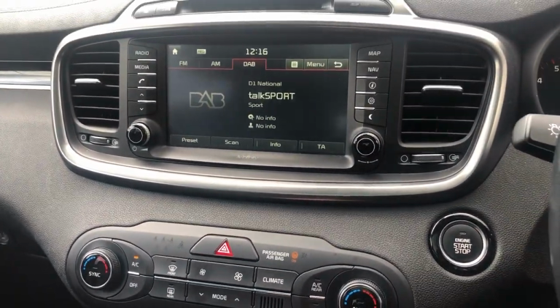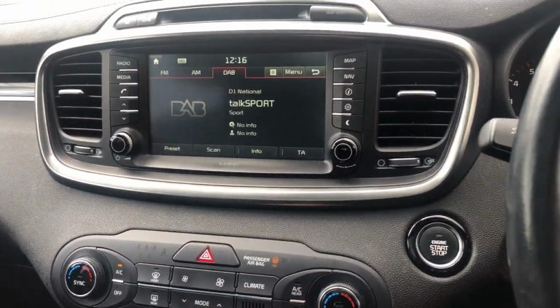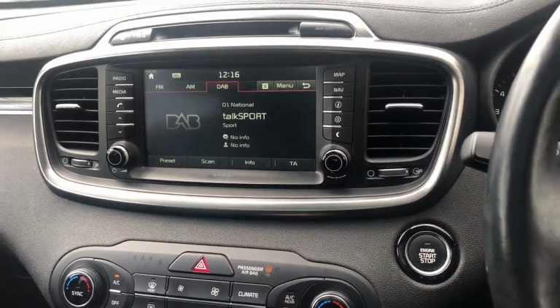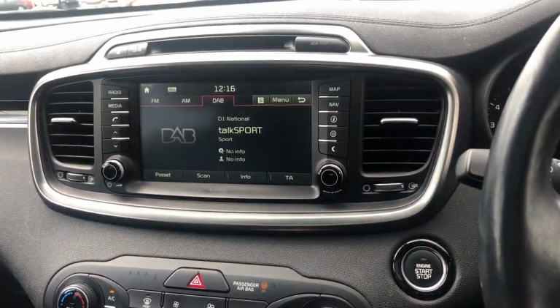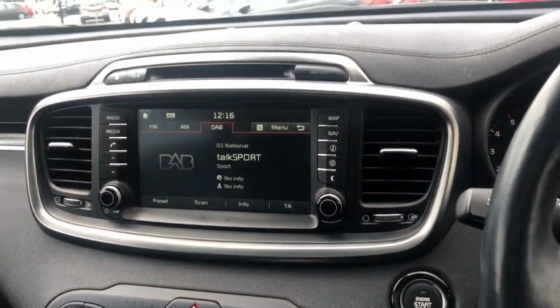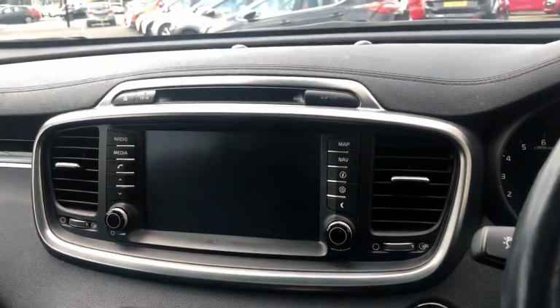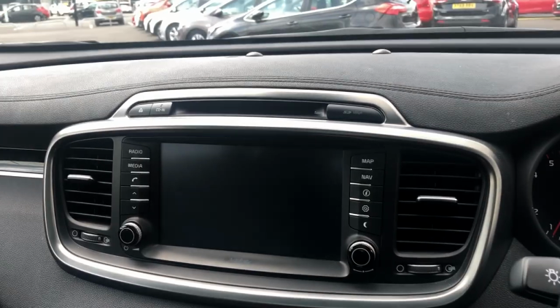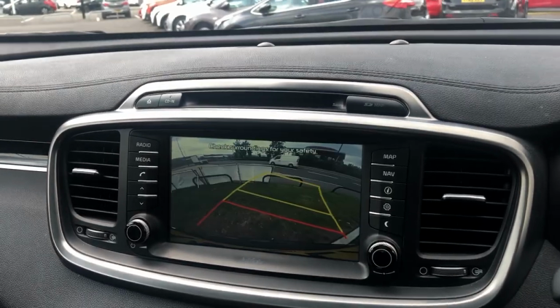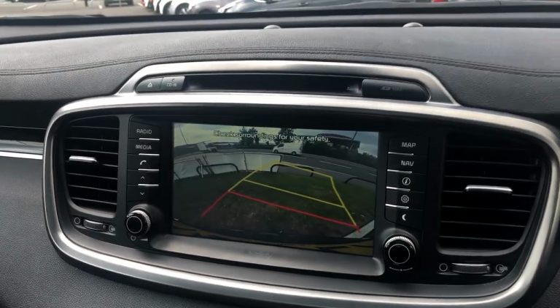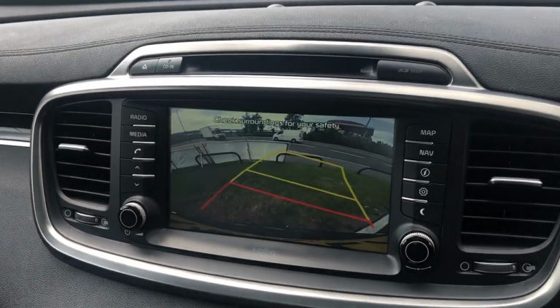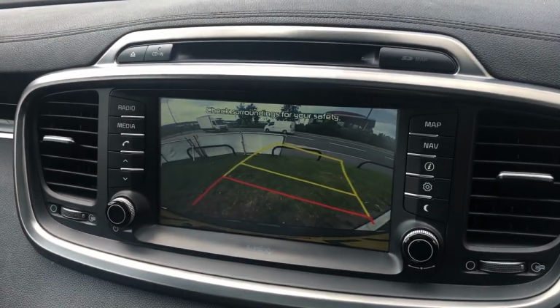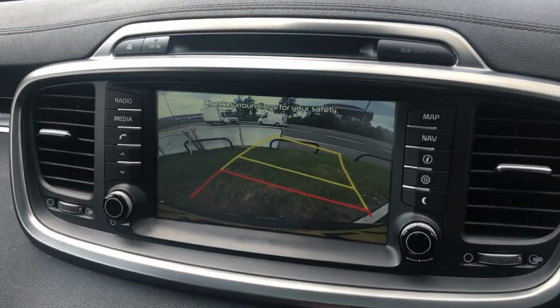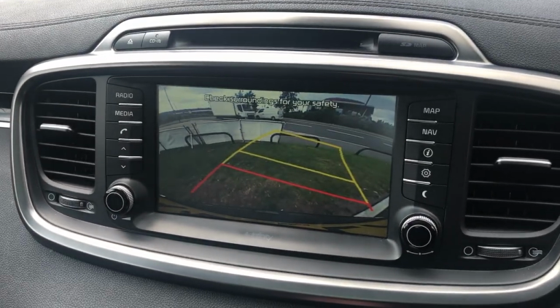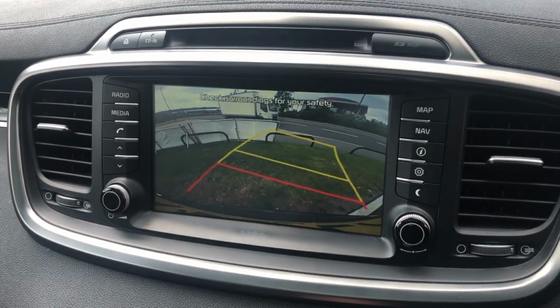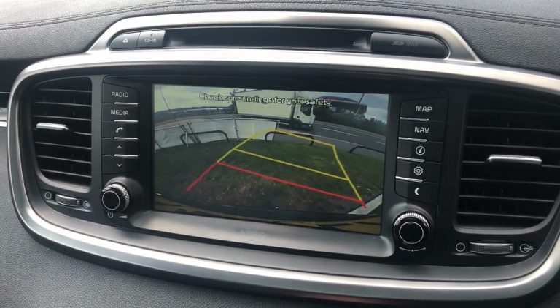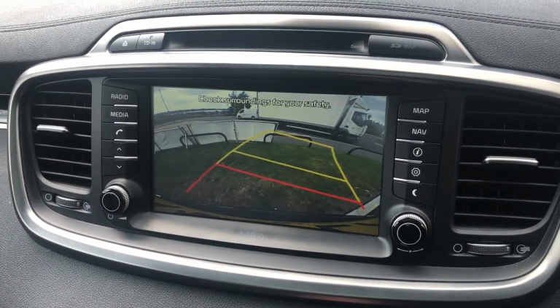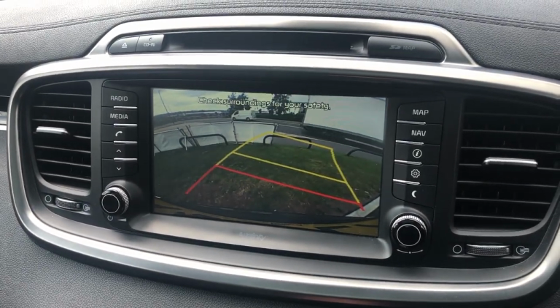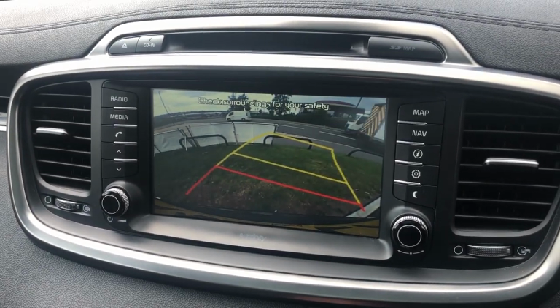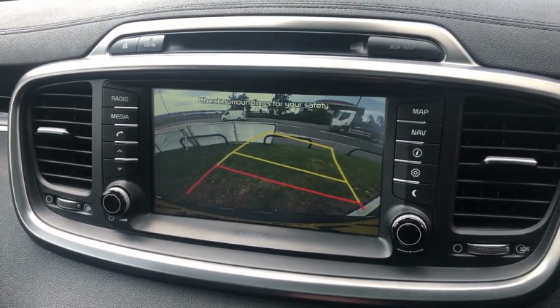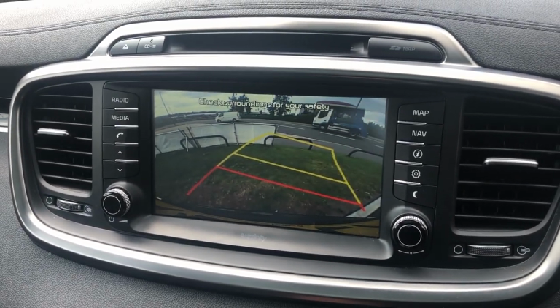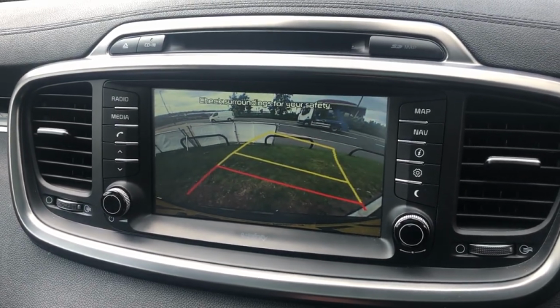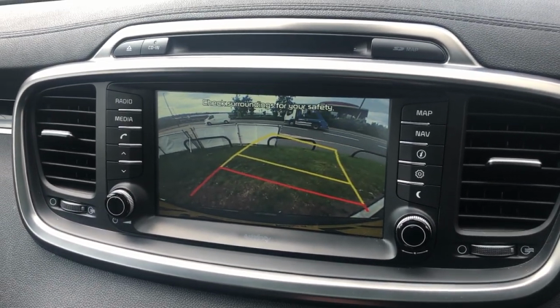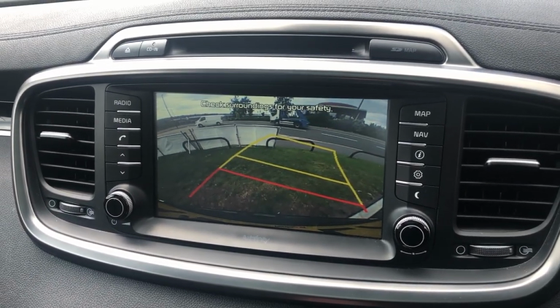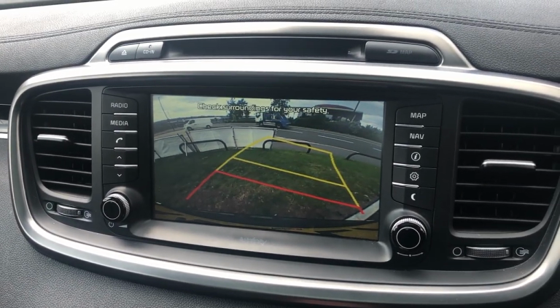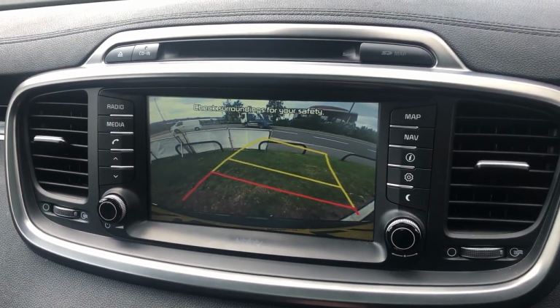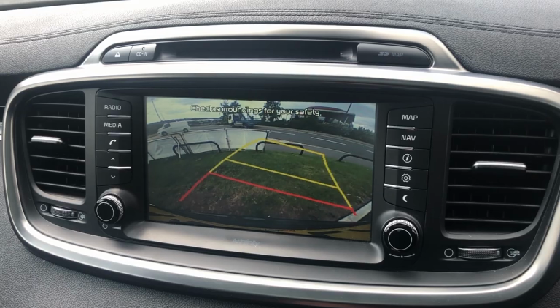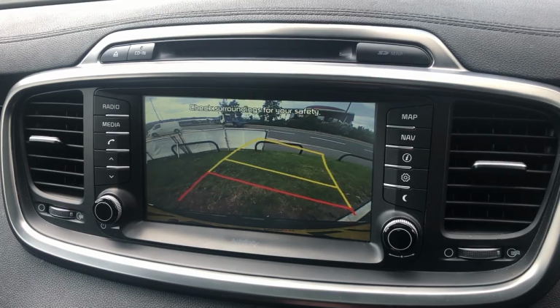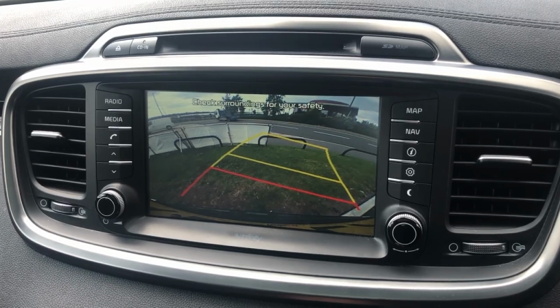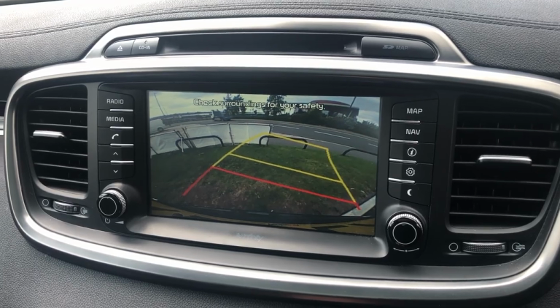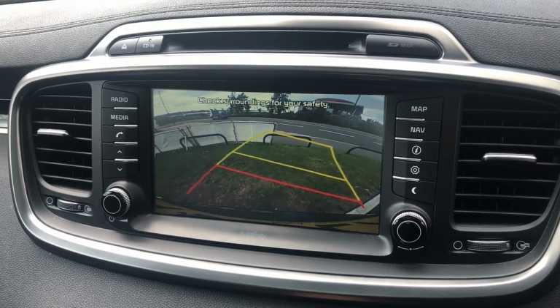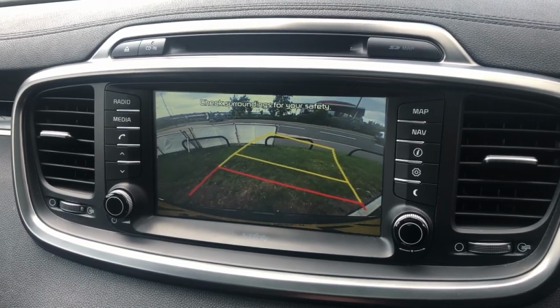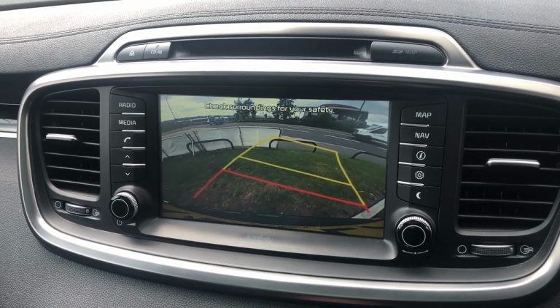By putting the vehicle into reverse, you'll trigger the reverse parking camera, and you've got those guidelines there that react to where and how you've steered the wheel.